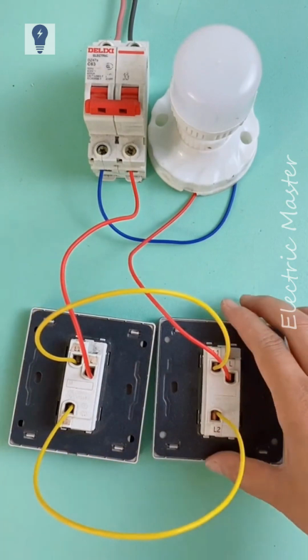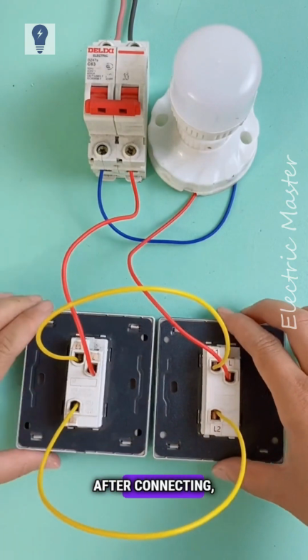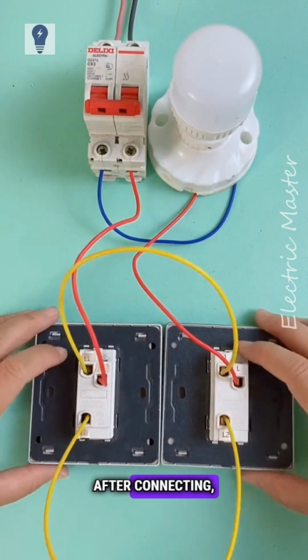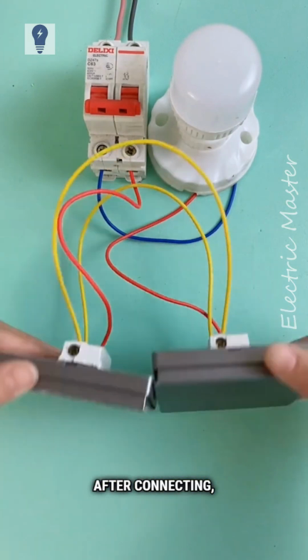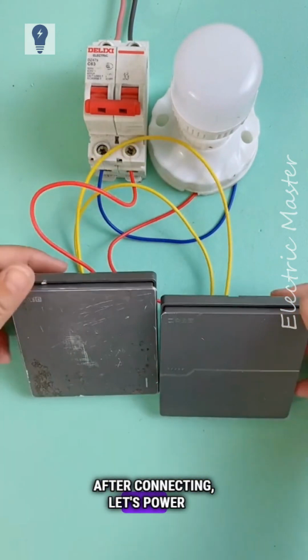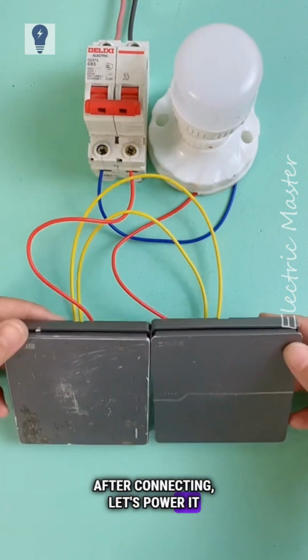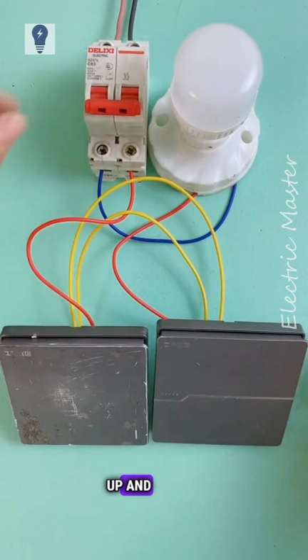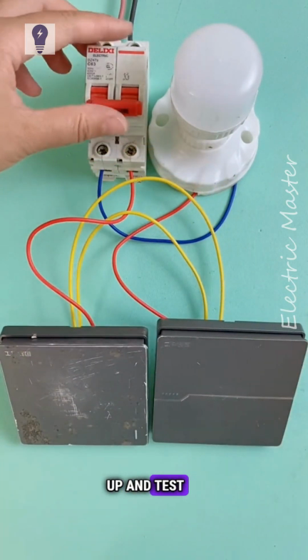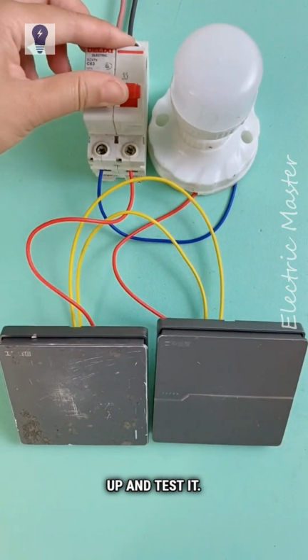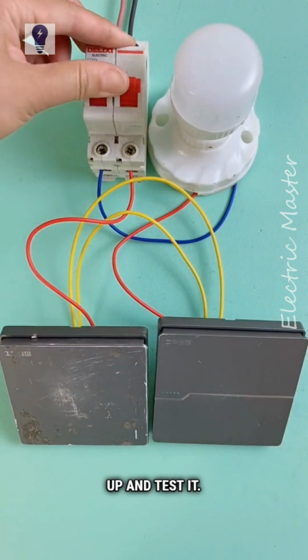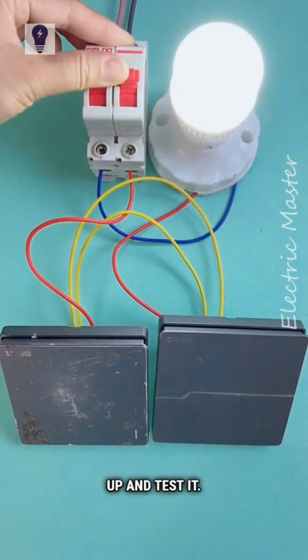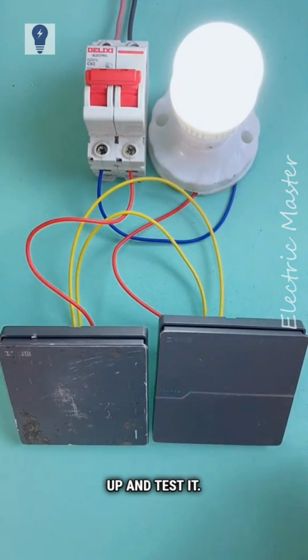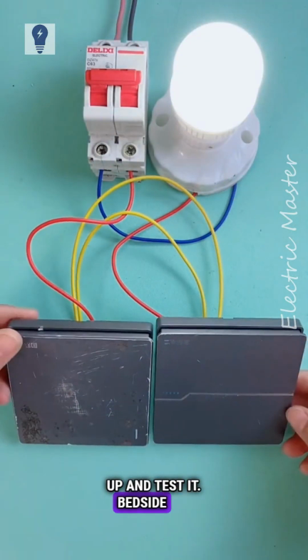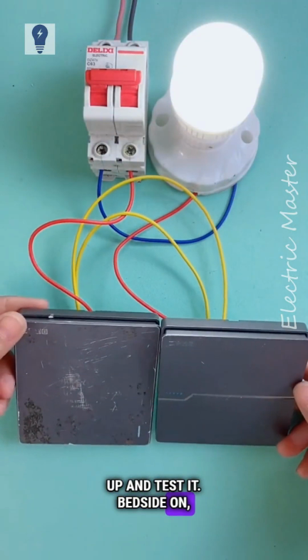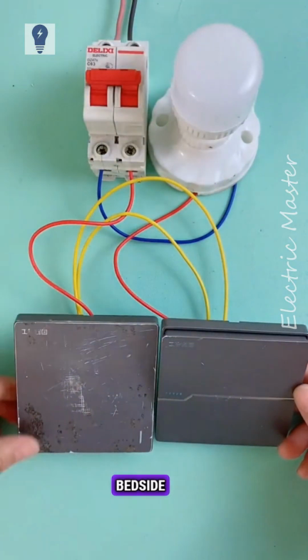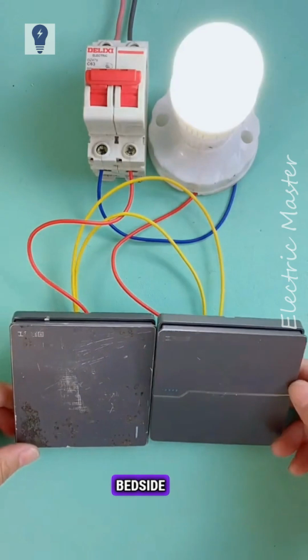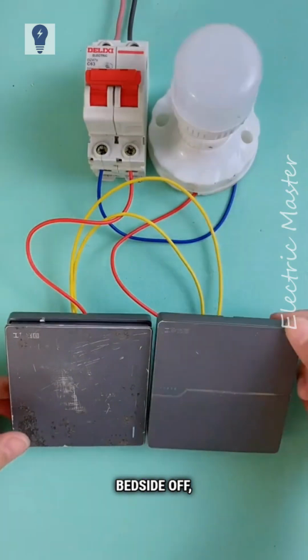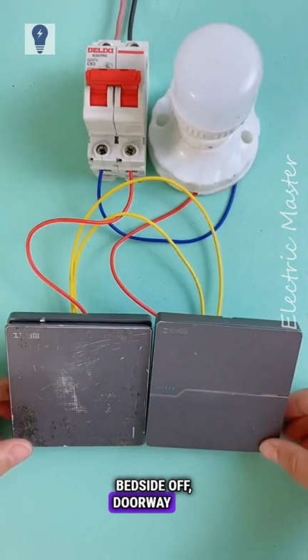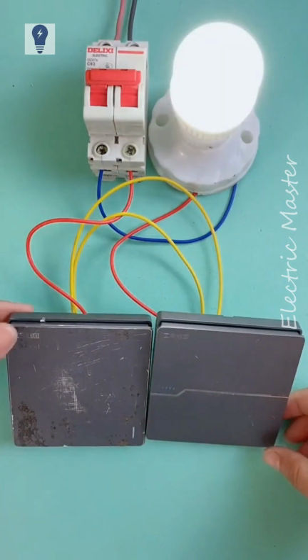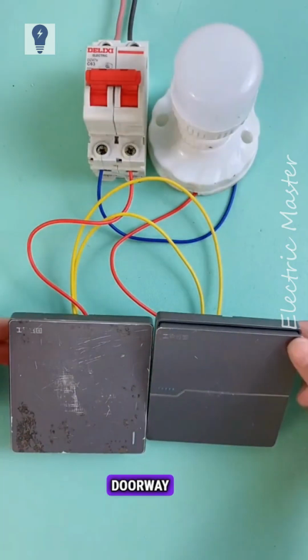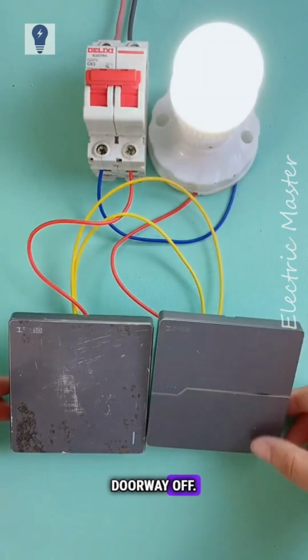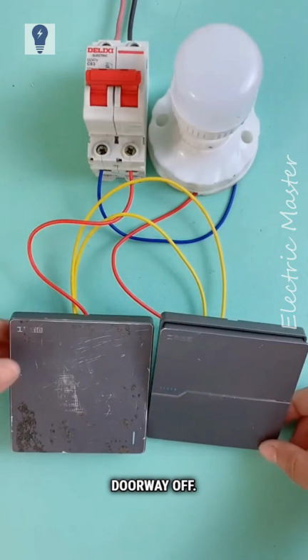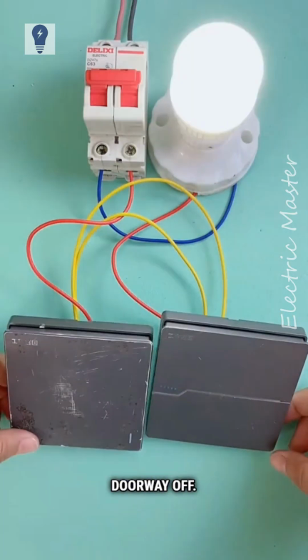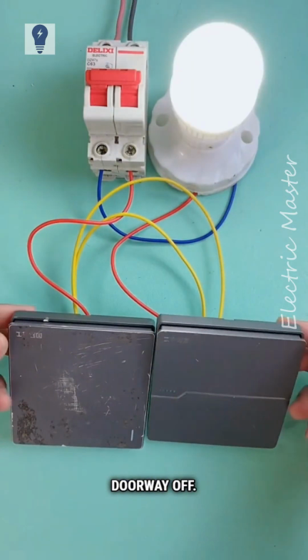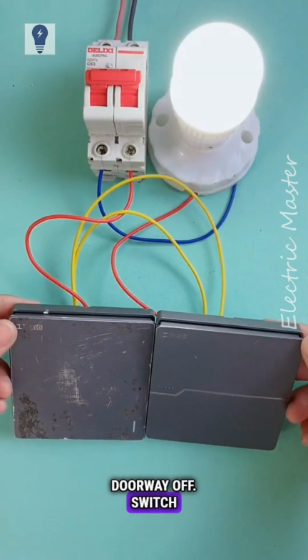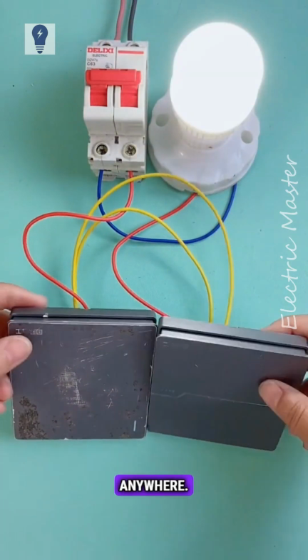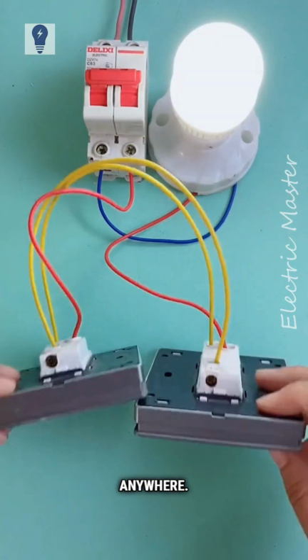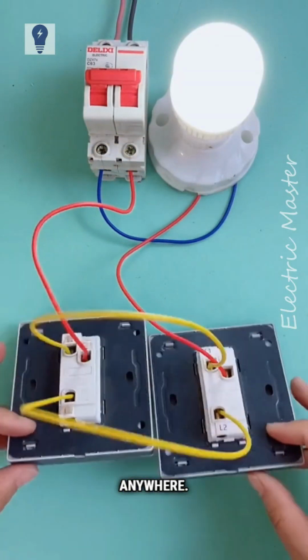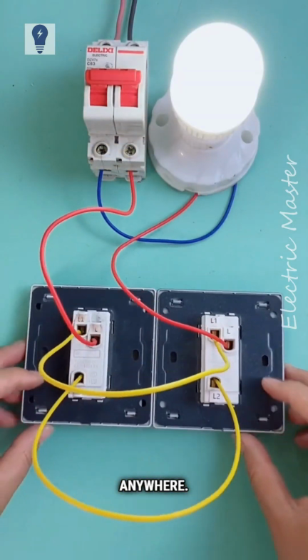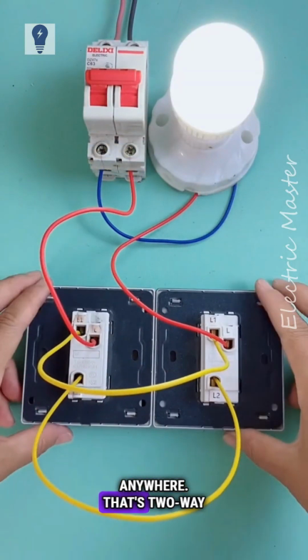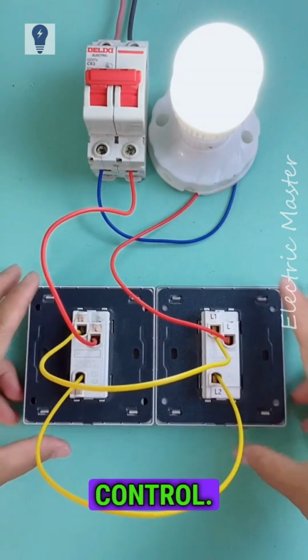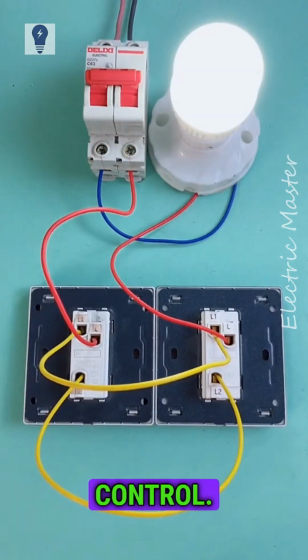After connecting, let's power it up and test it. Bedside on, bedside off, doorway on, doorway off. Switch from anywhere. That's two-way control.